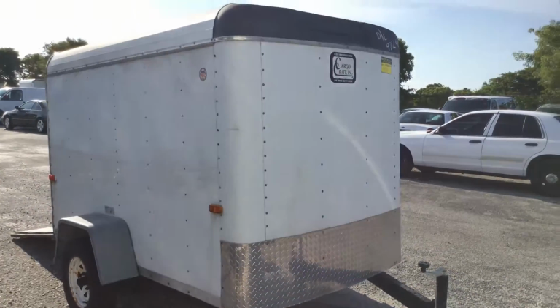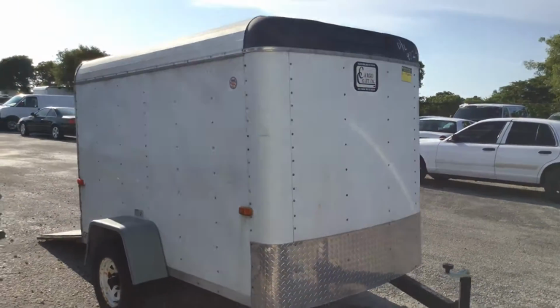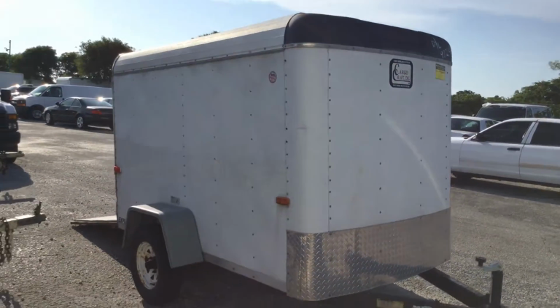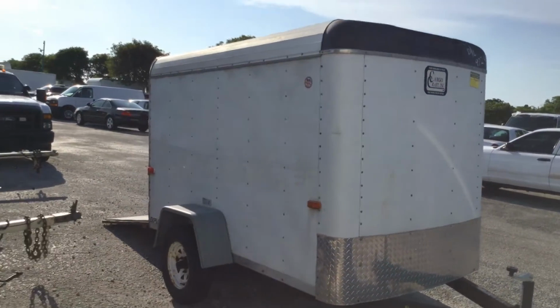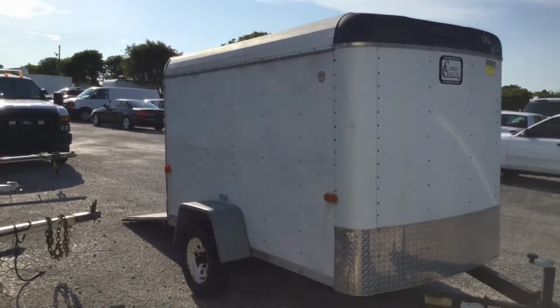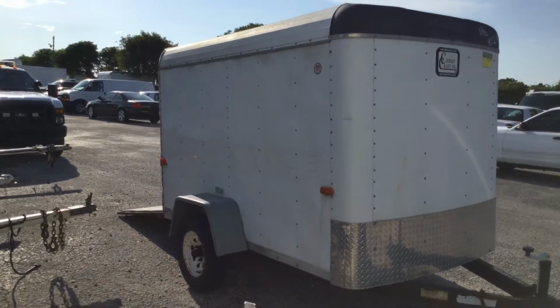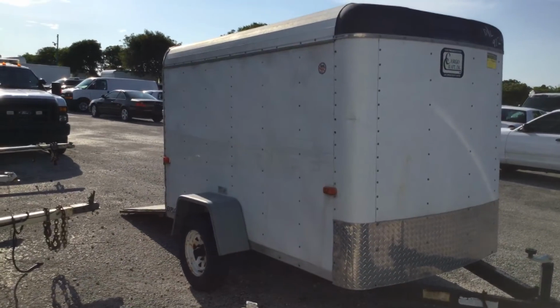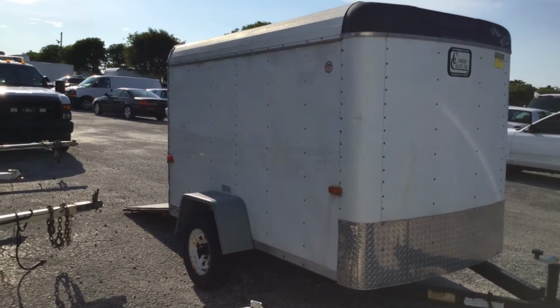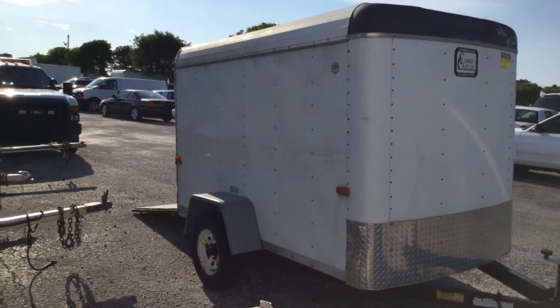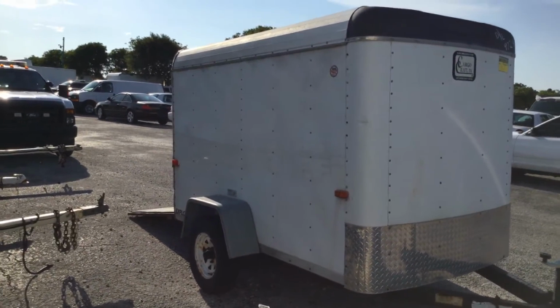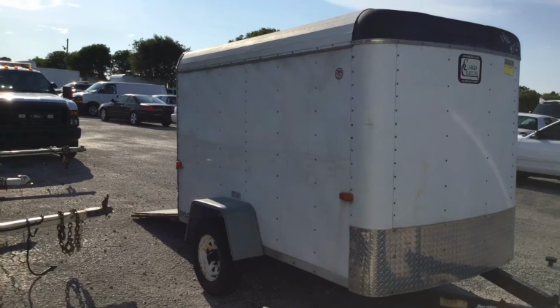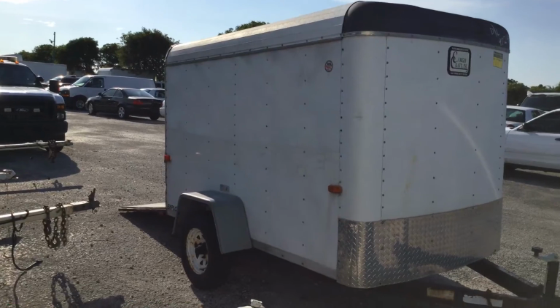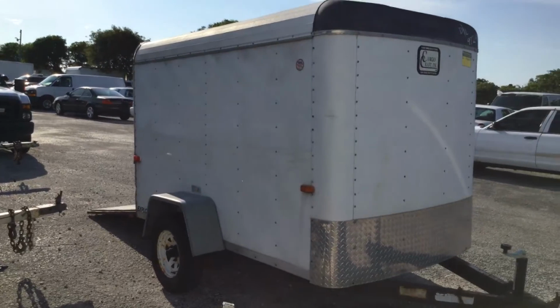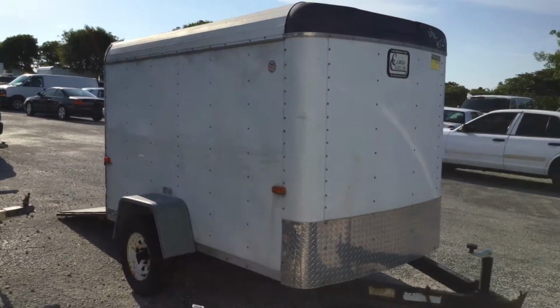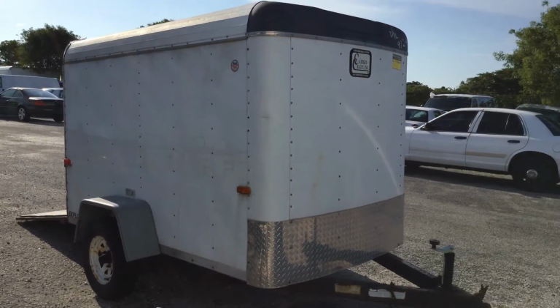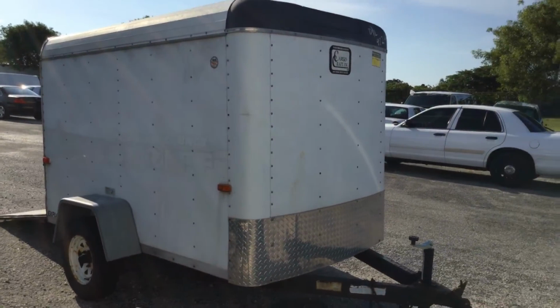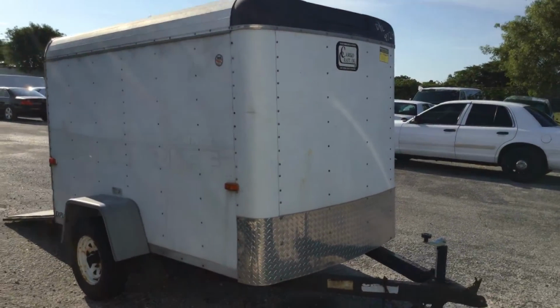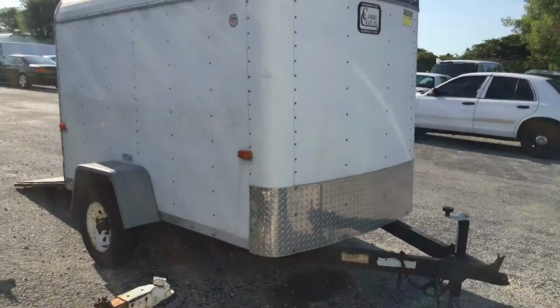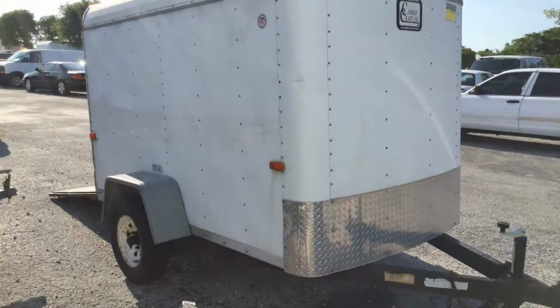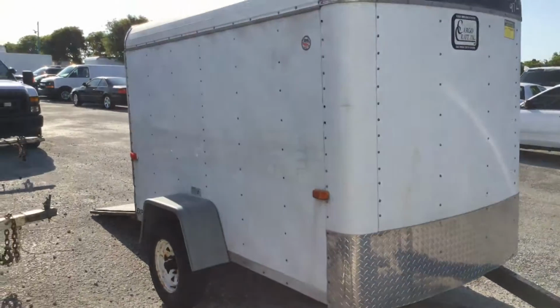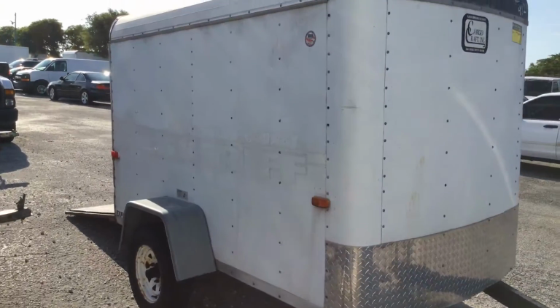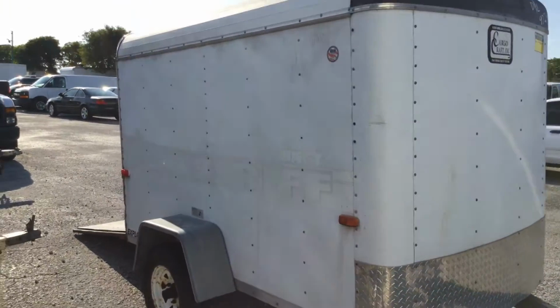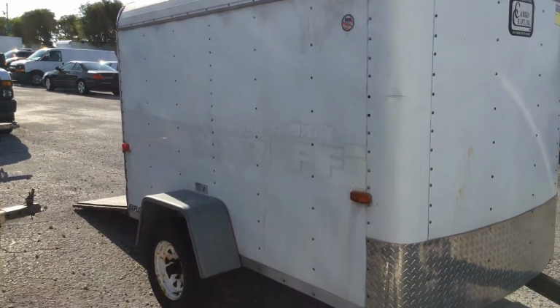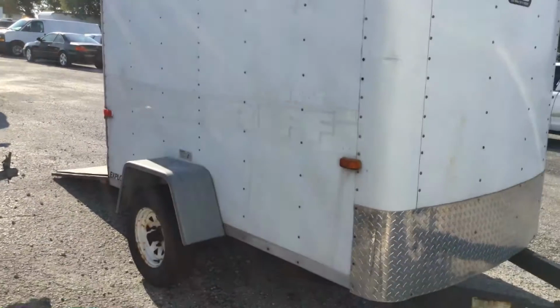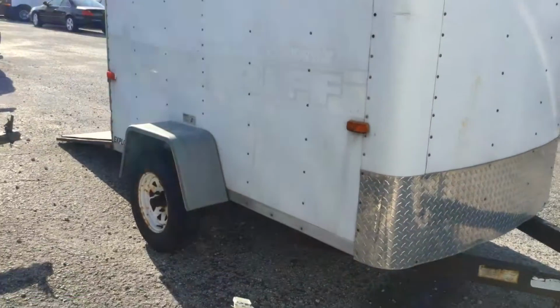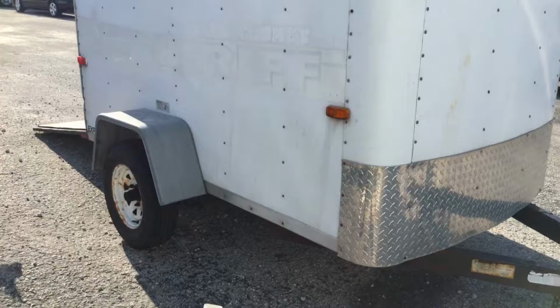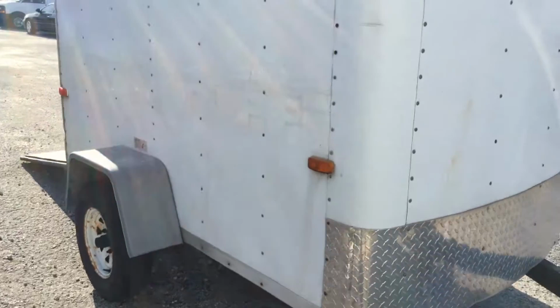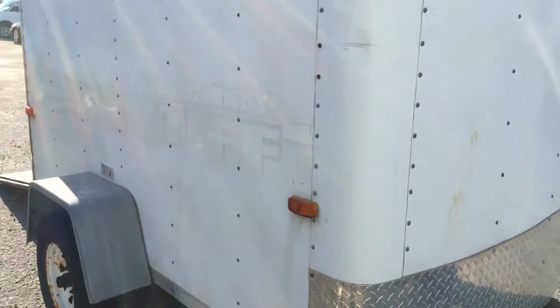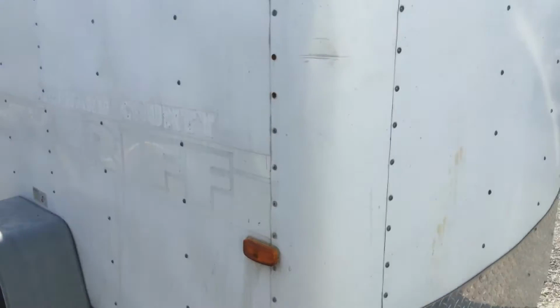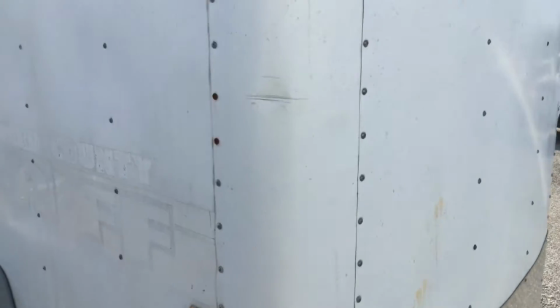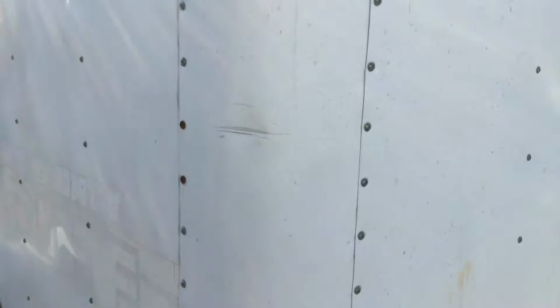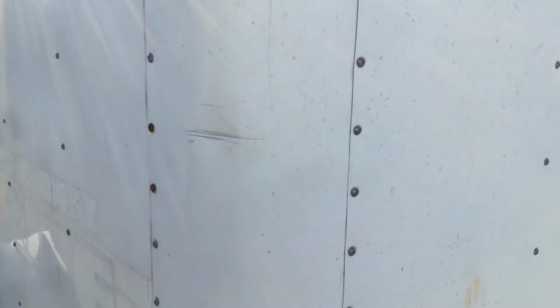This side looks a little better. It also has minor dents and scratches, but not as bad as the other side. There are no dents here I can show you except this one right on the corner.